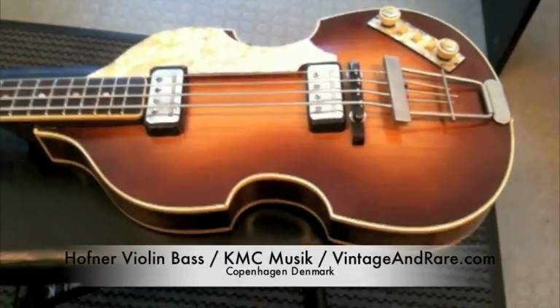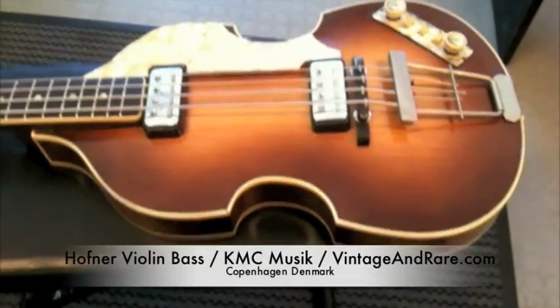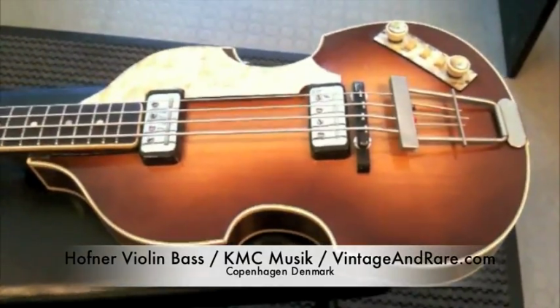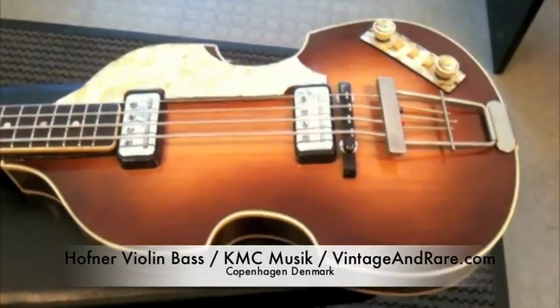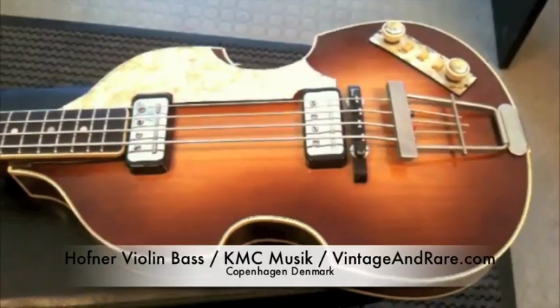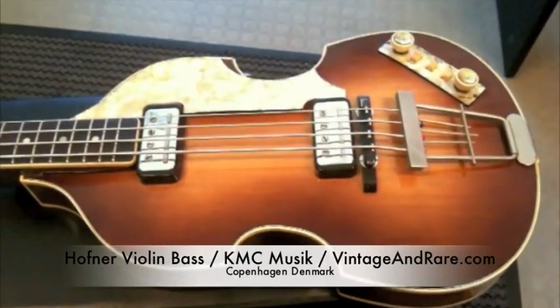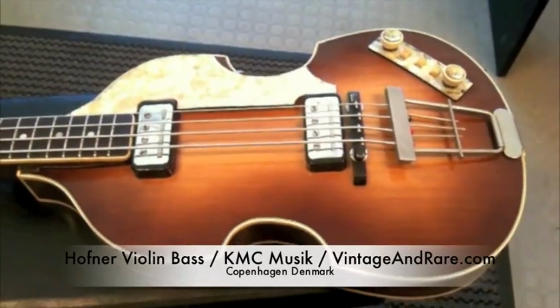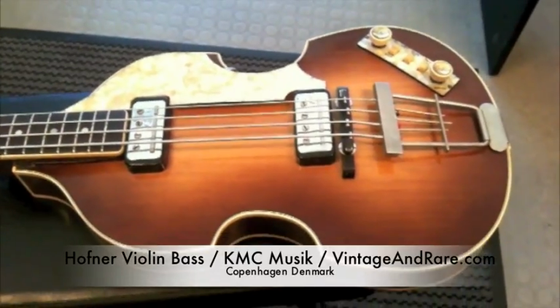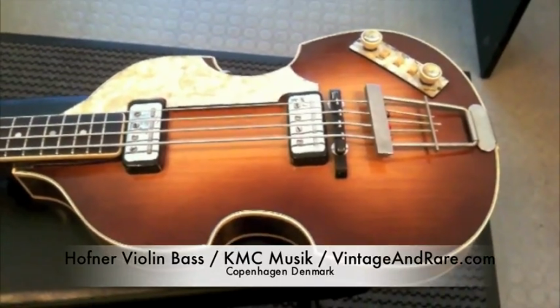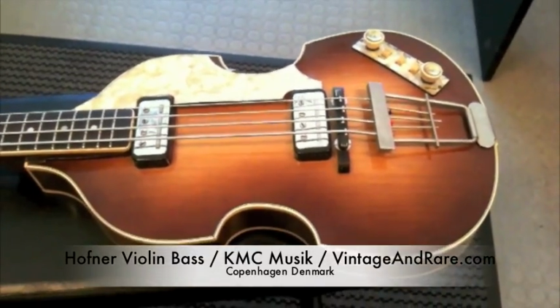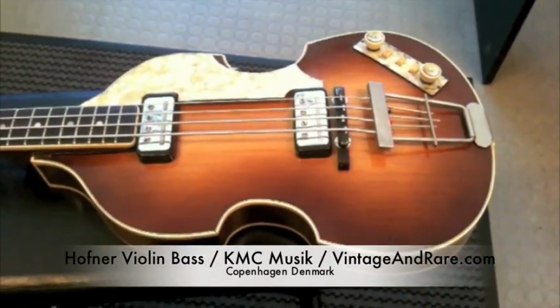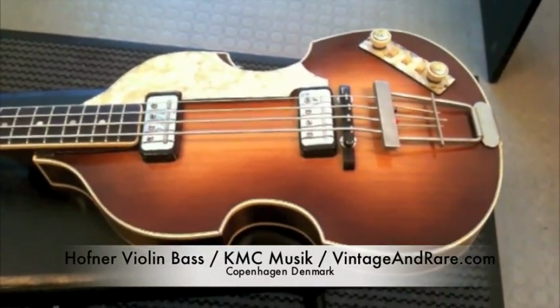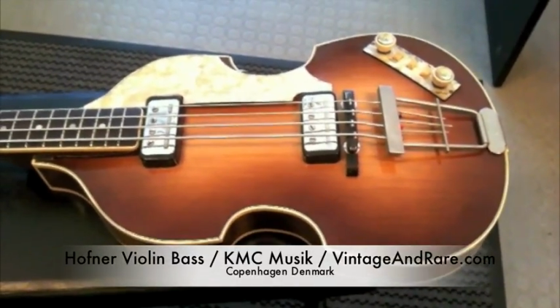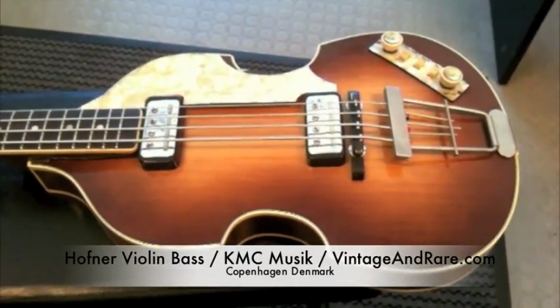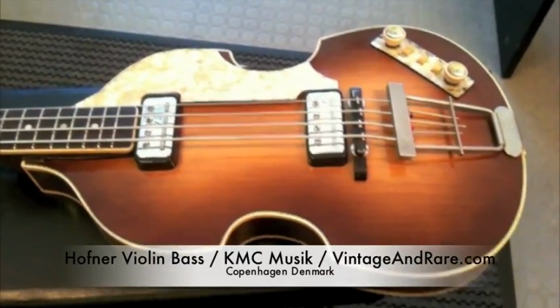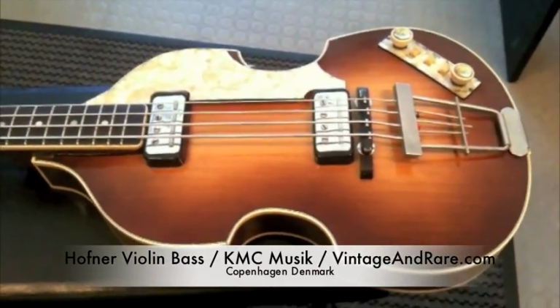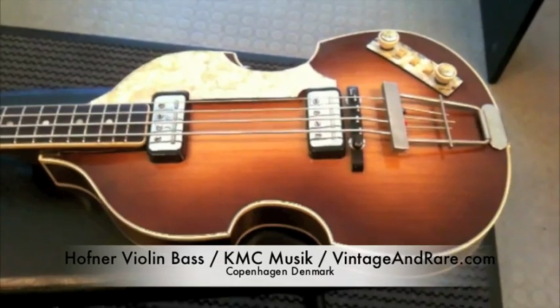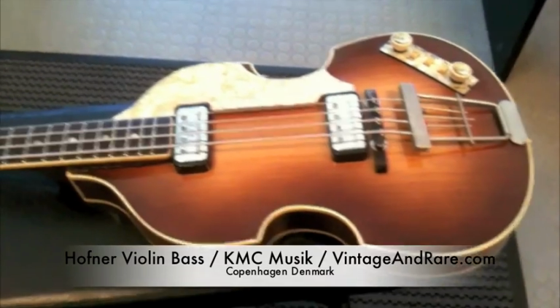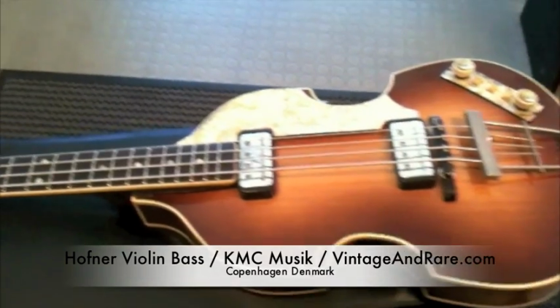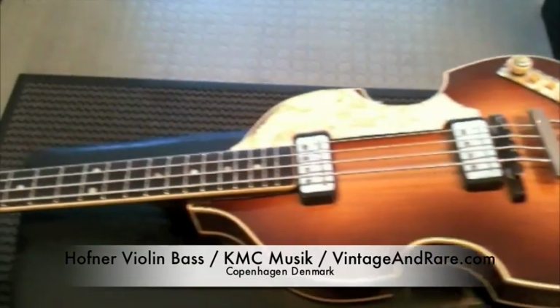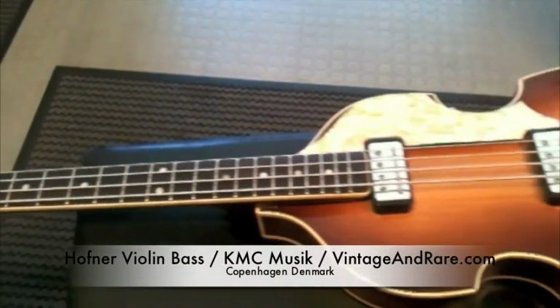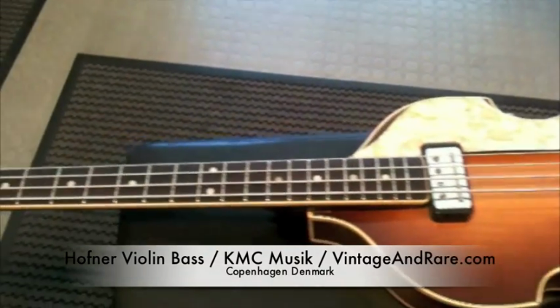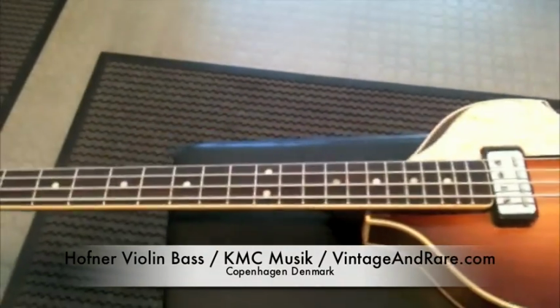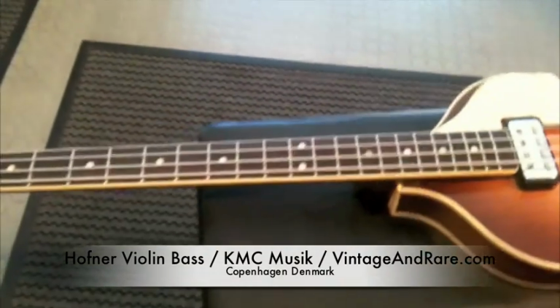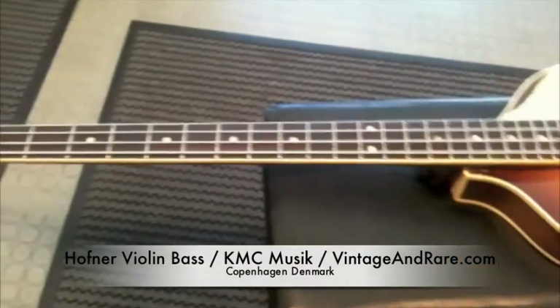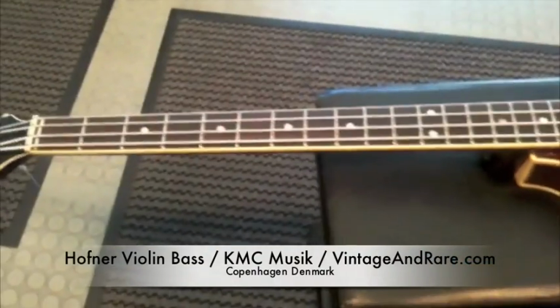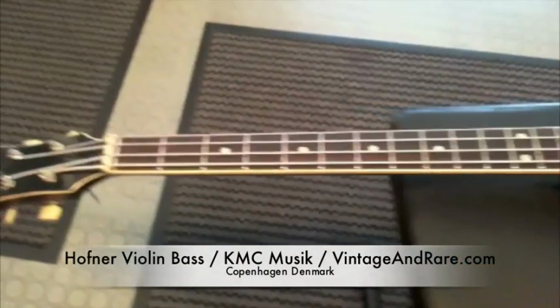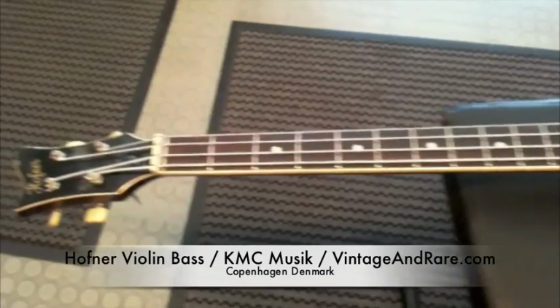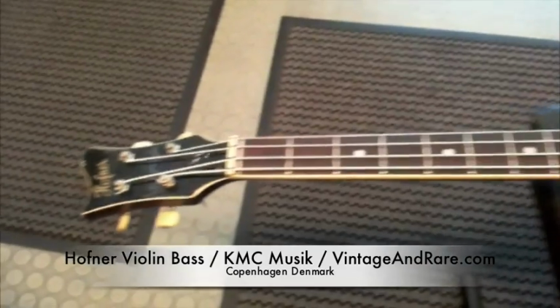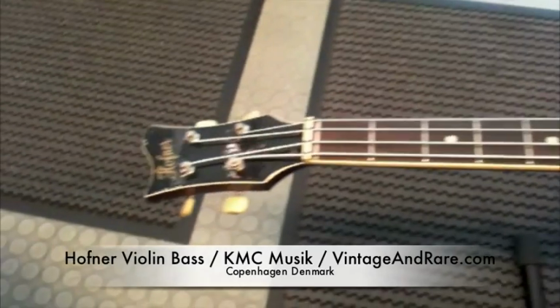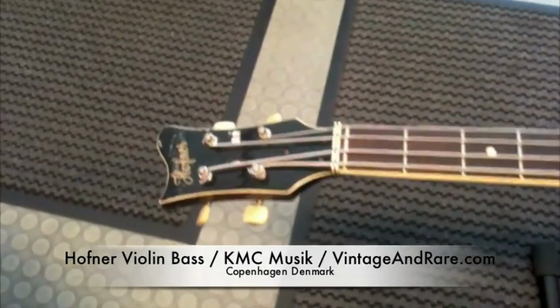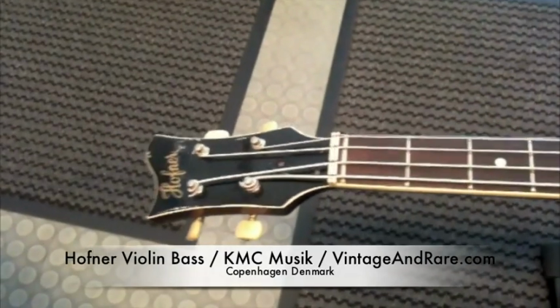This is a very special bass. You might know it from Paul McCartney — he used to use one of these or a similar one. It's the Höfner Violin Bass.